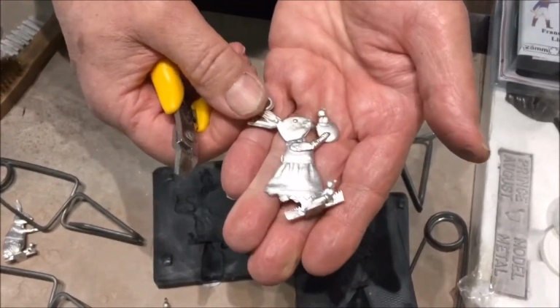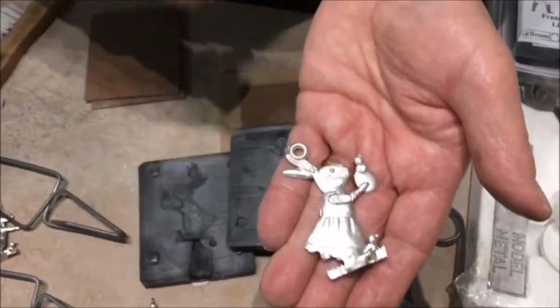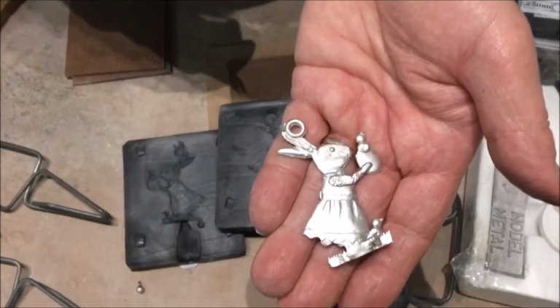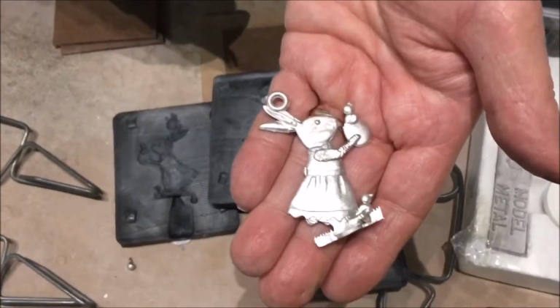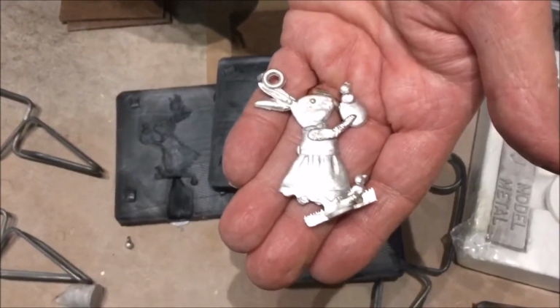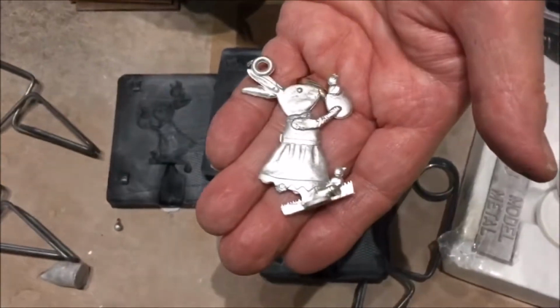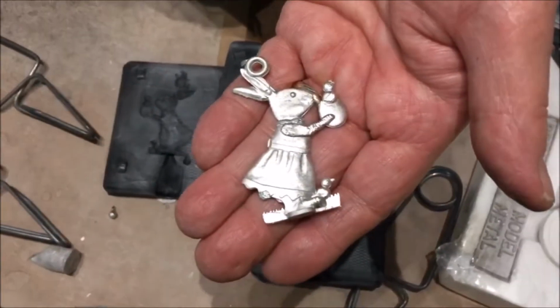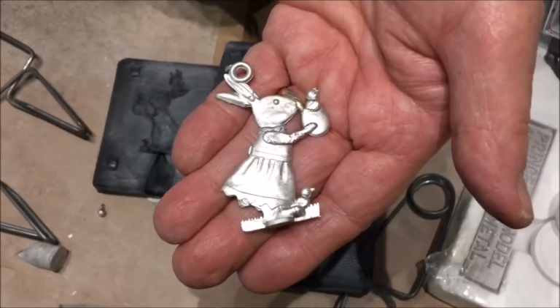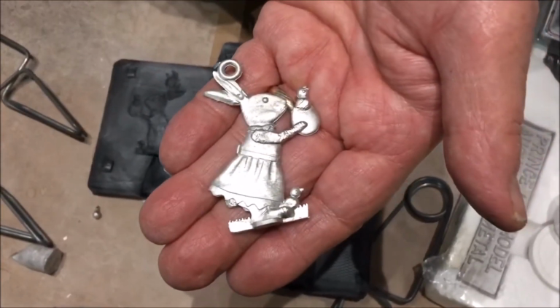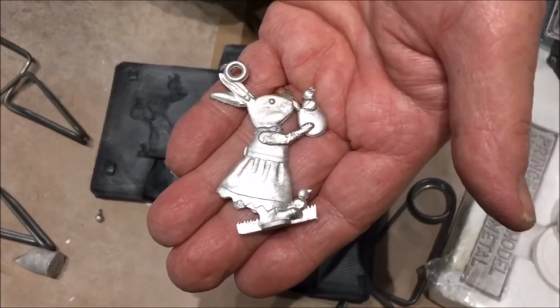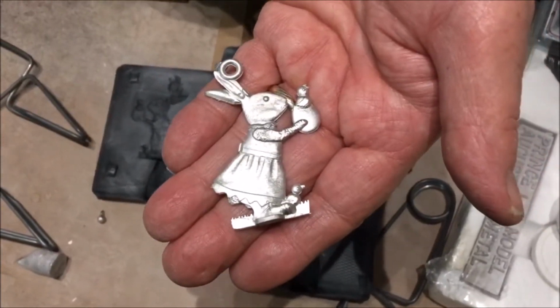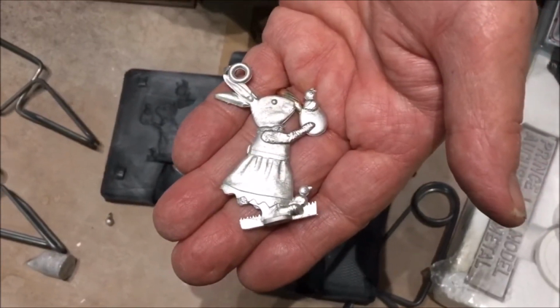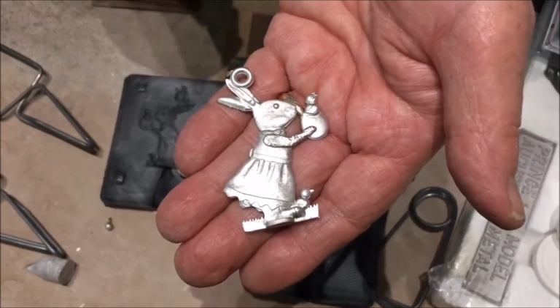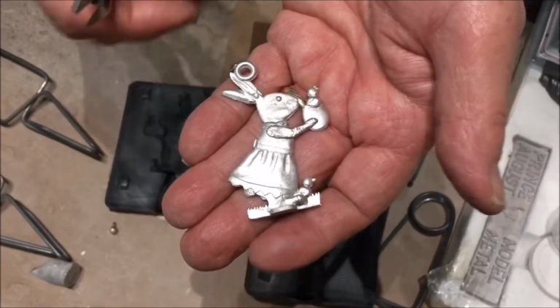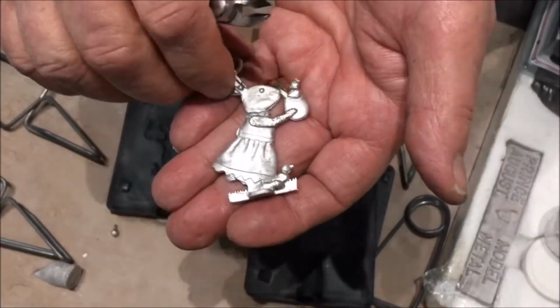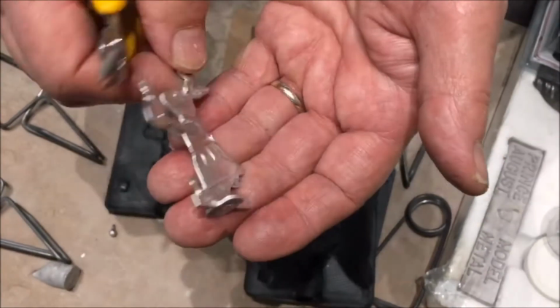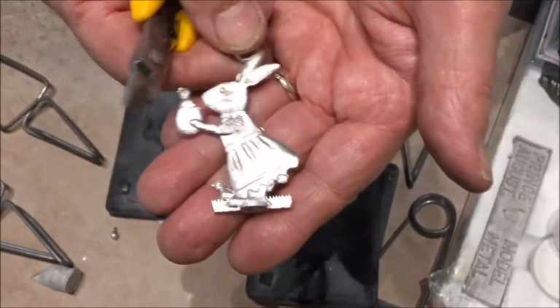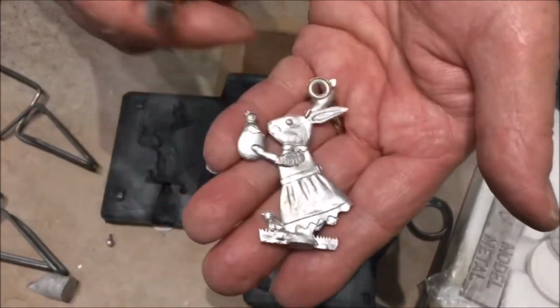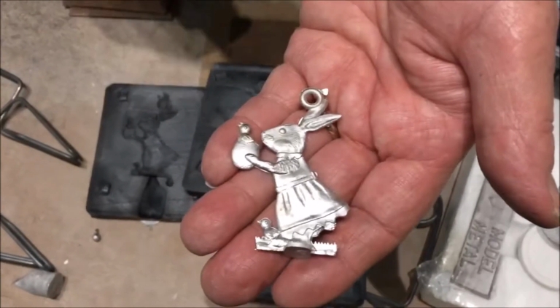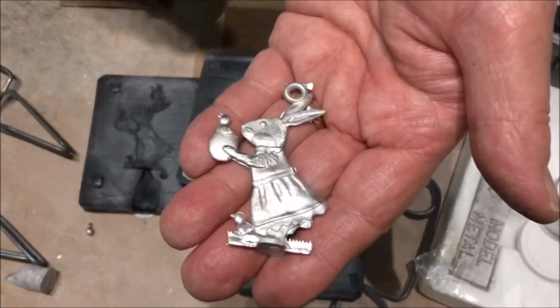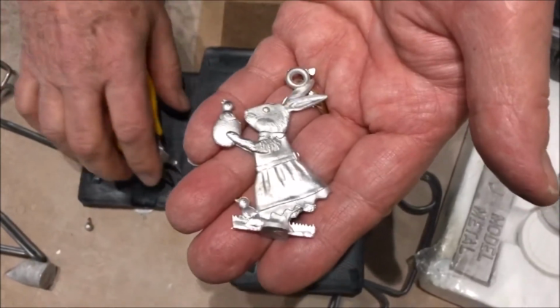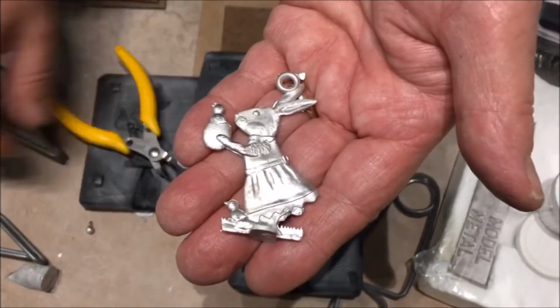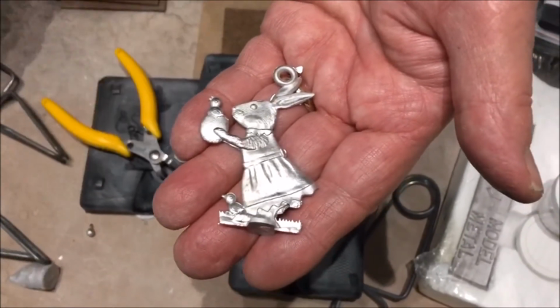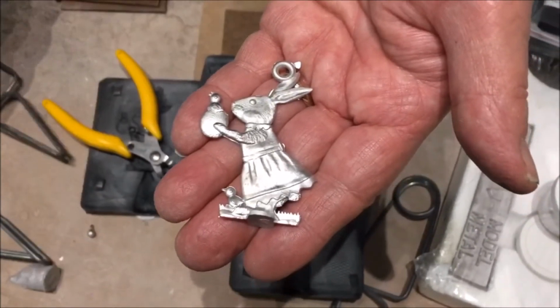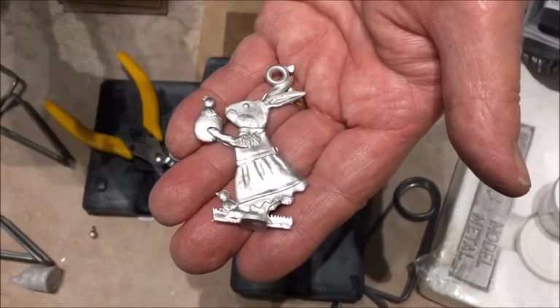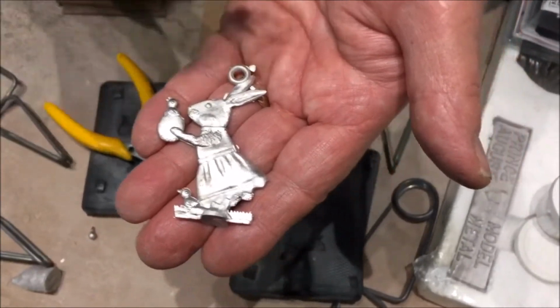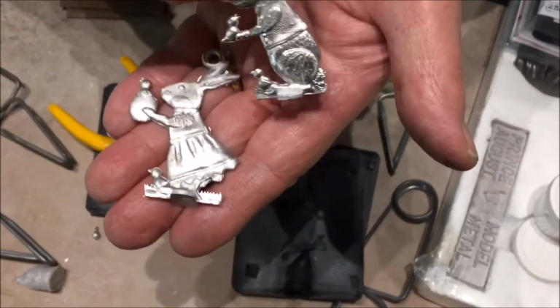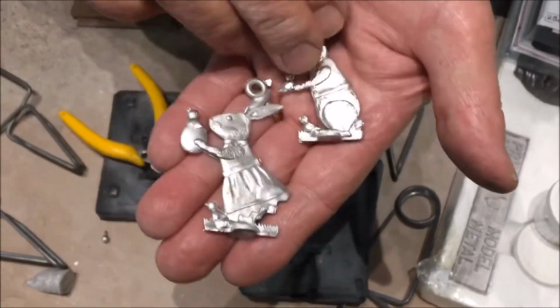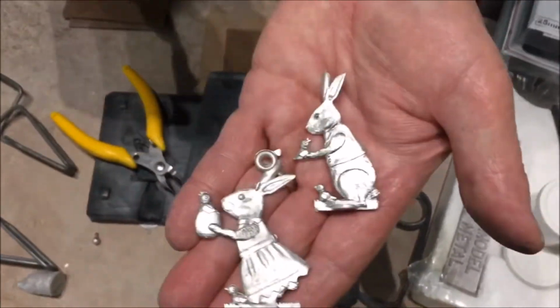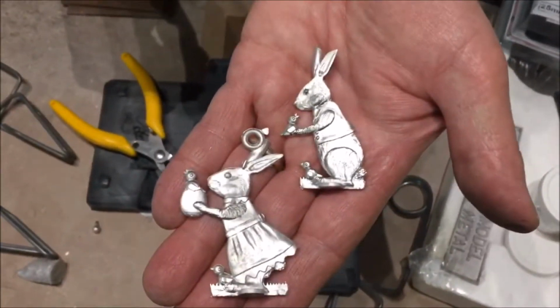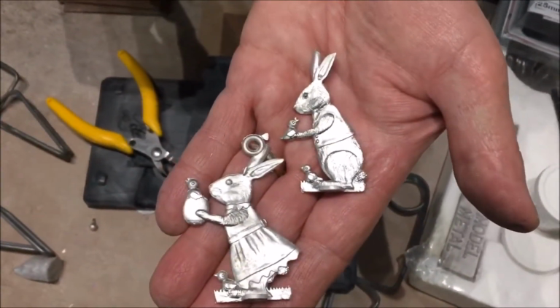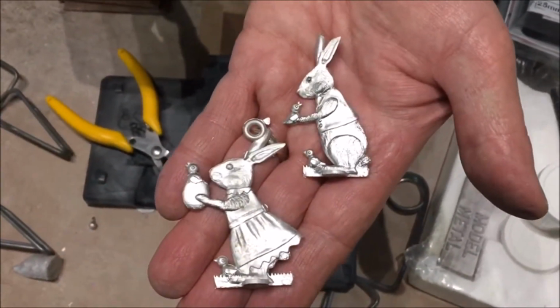You can remove the hoop if desired and give a quick file to smoothen the edges. The figures are really shiny and crisply detailed.